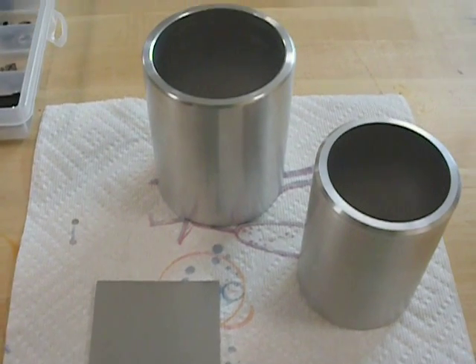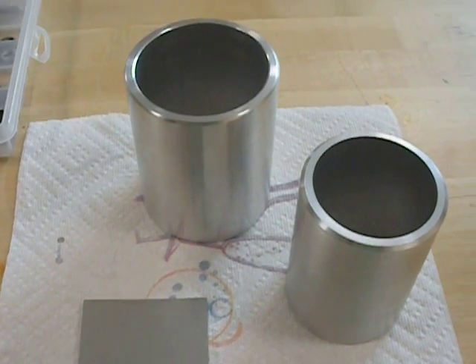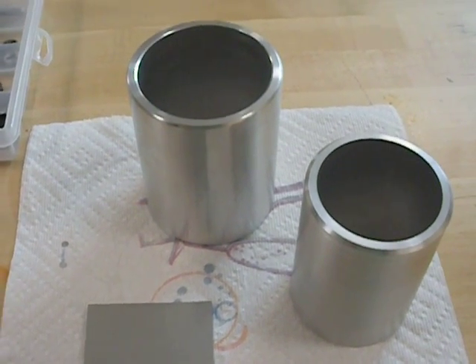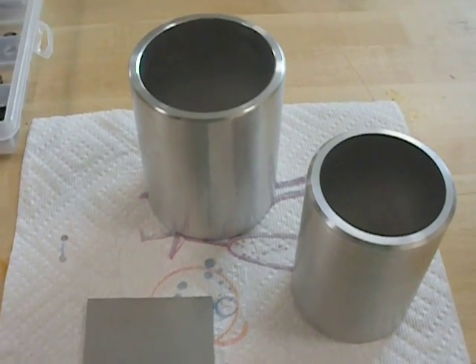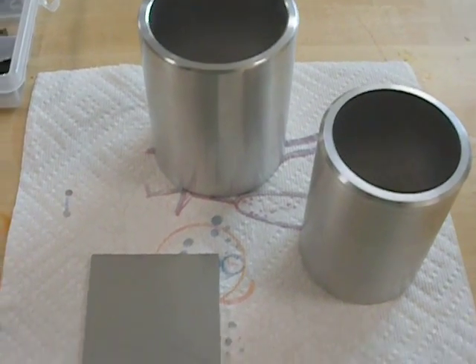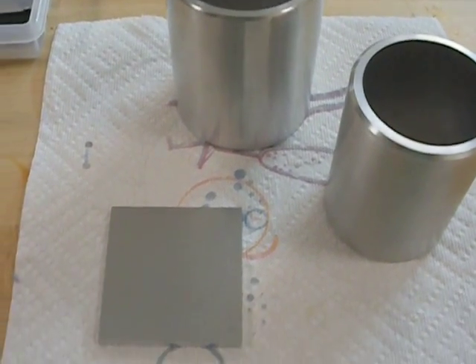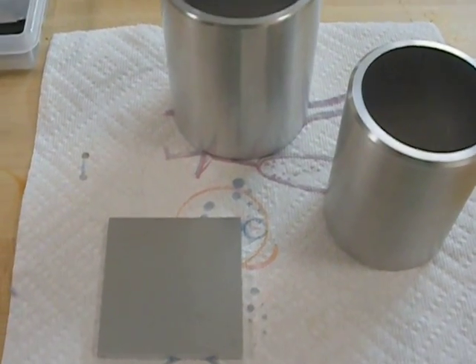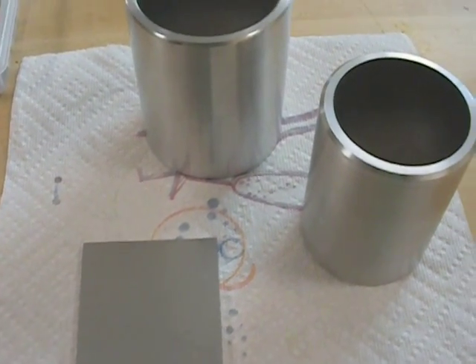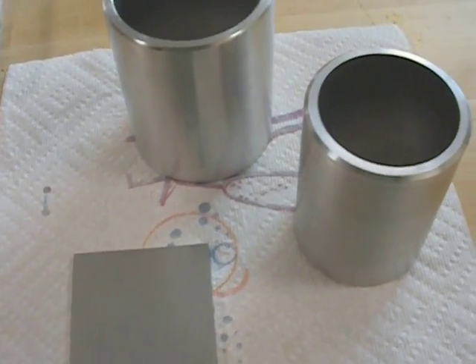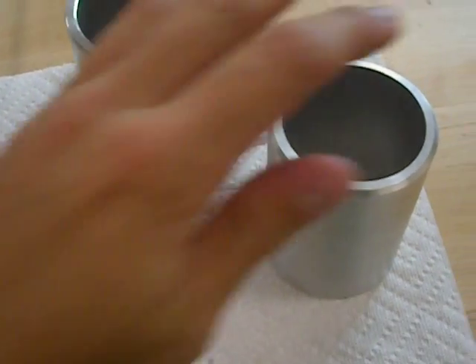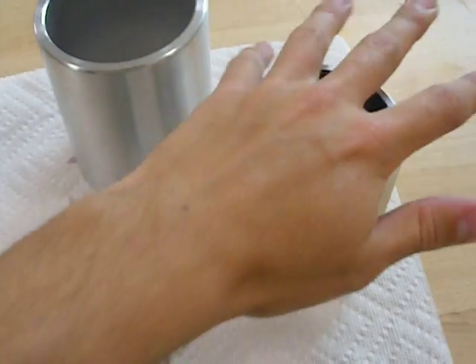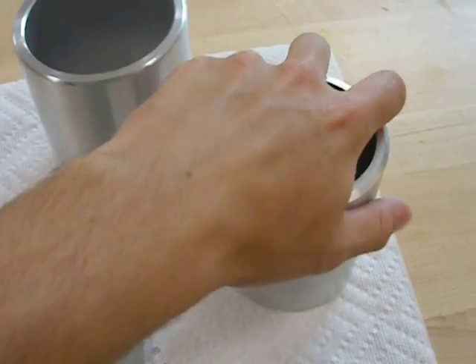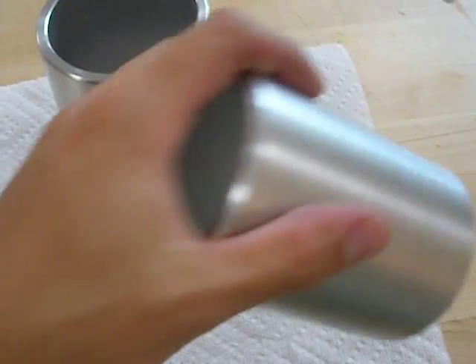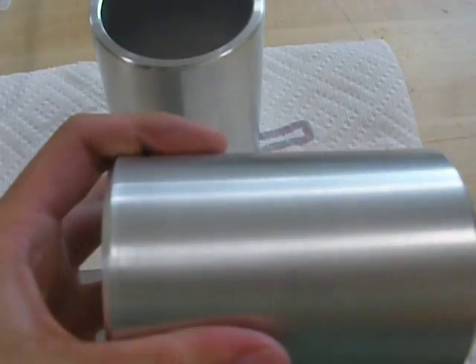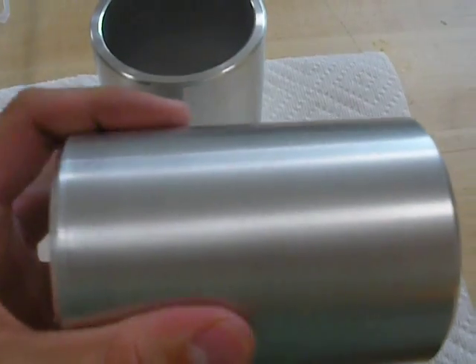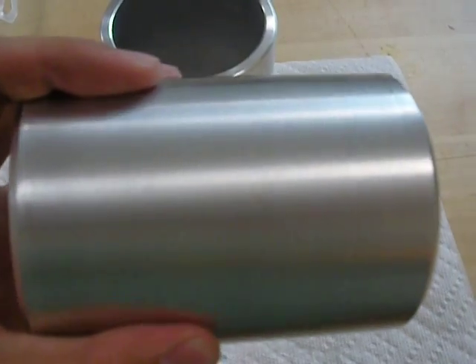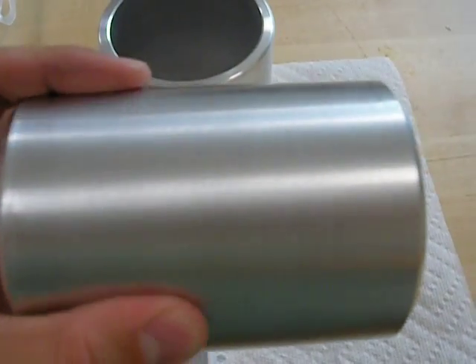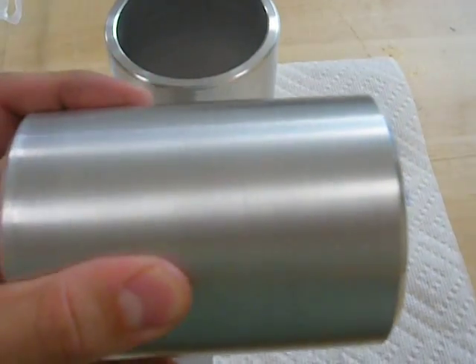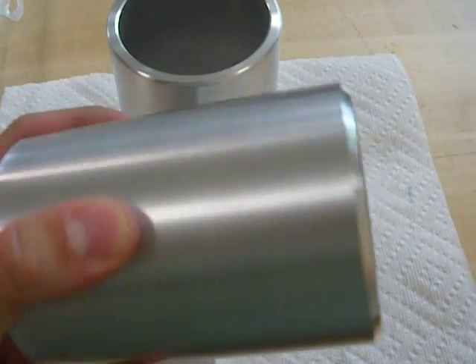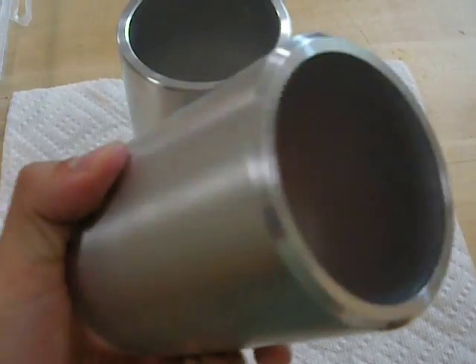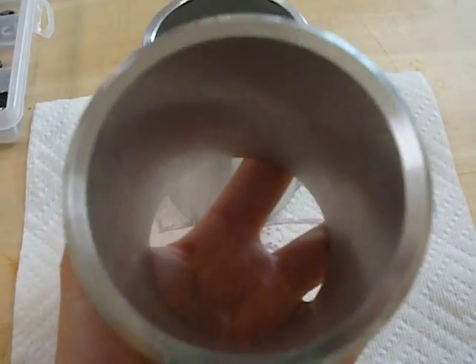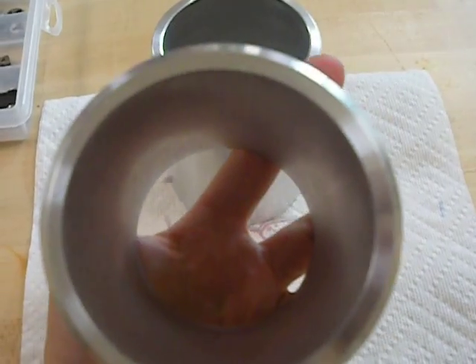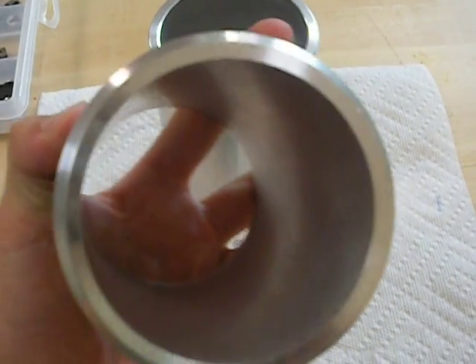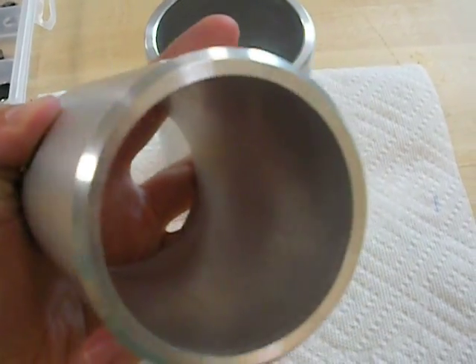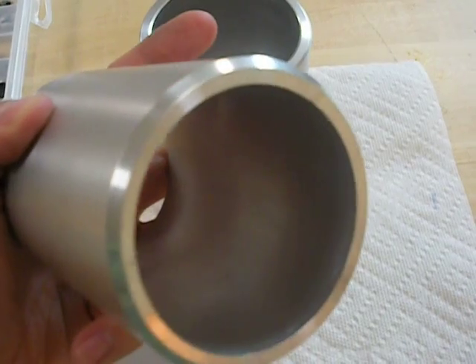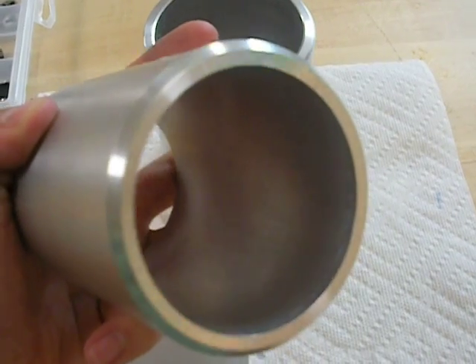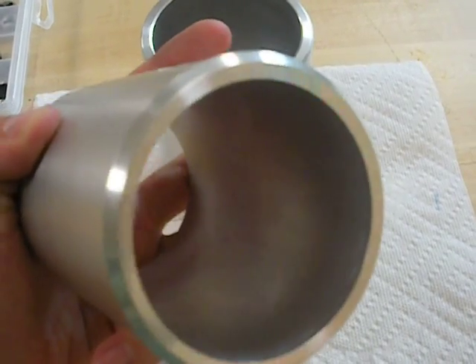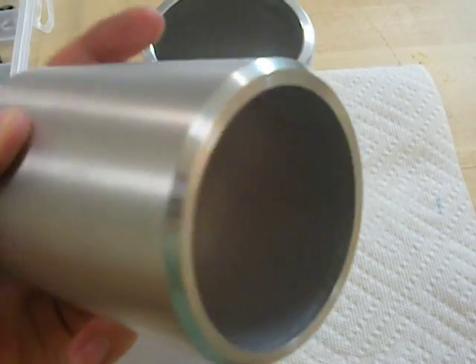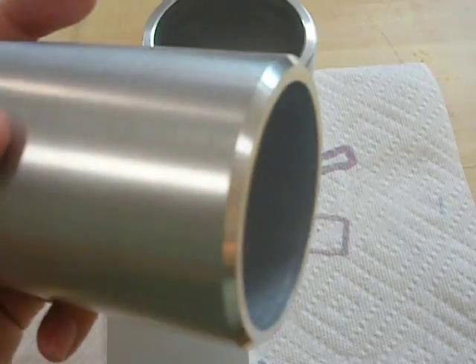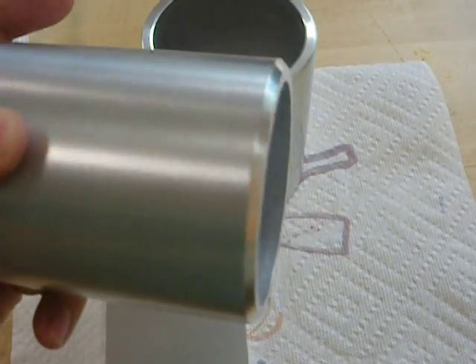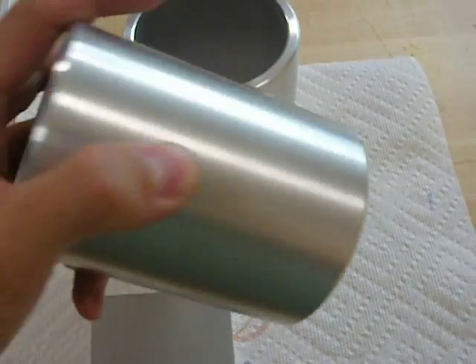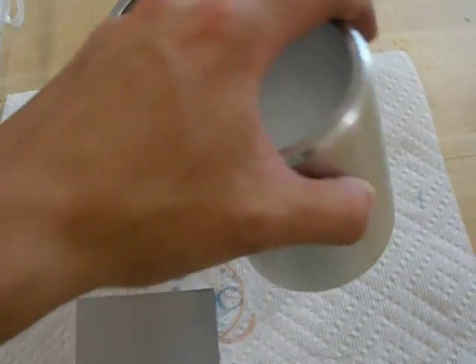This is the end of day one. You can see the rough turning on all of these has been done — it's a nice smooth surface. The inside has been cleaned up a little bit and chamfers have been put on.